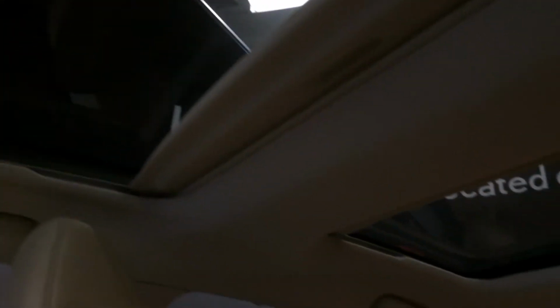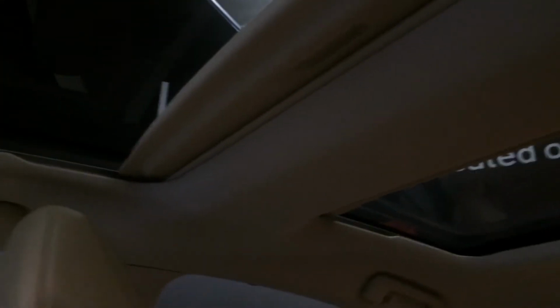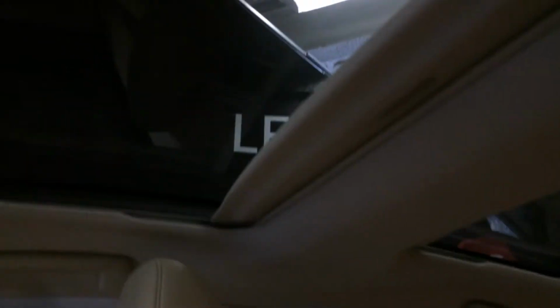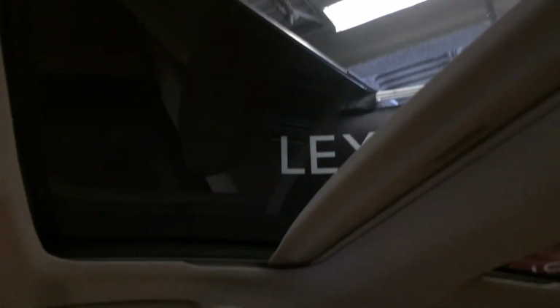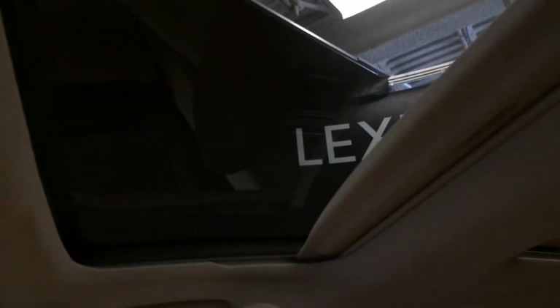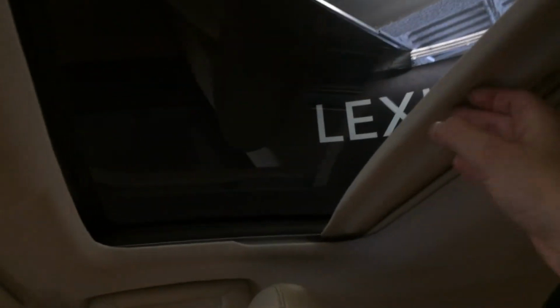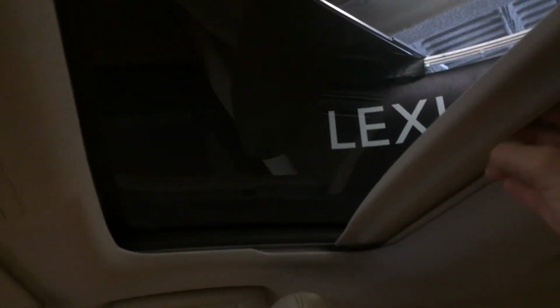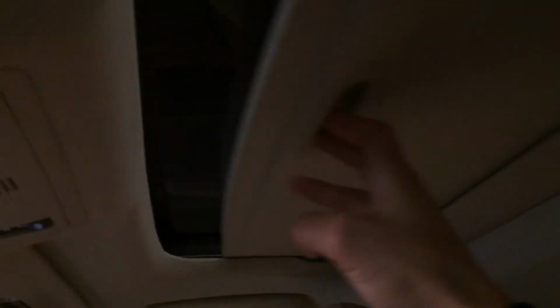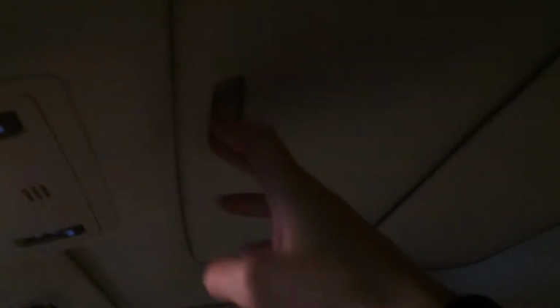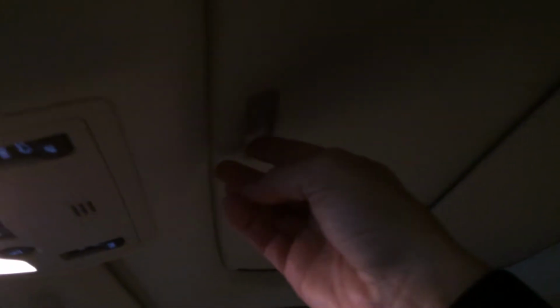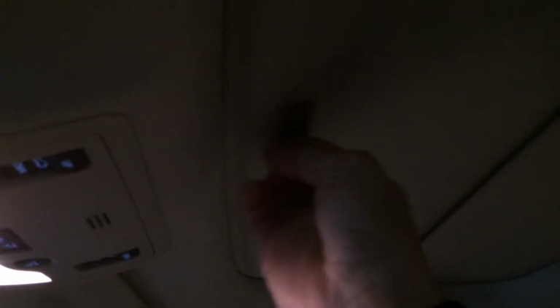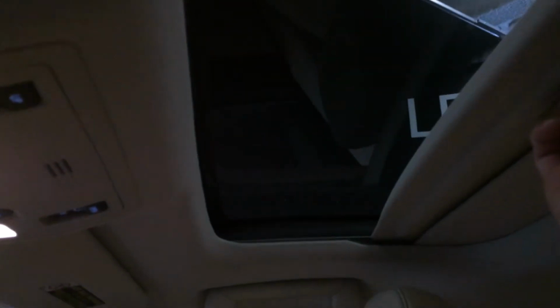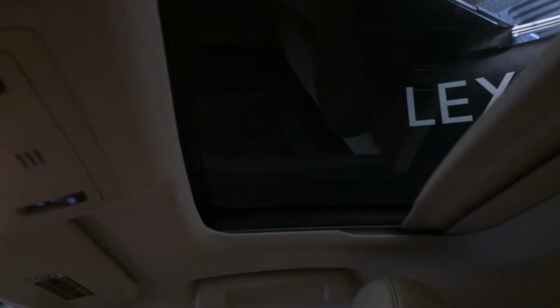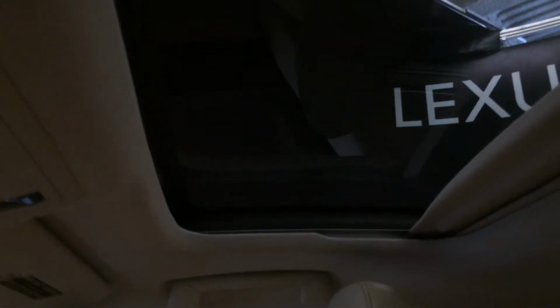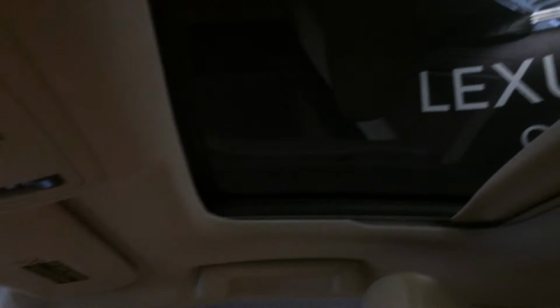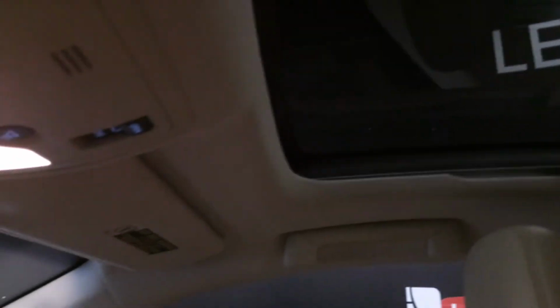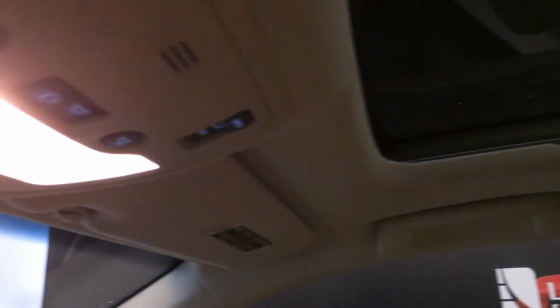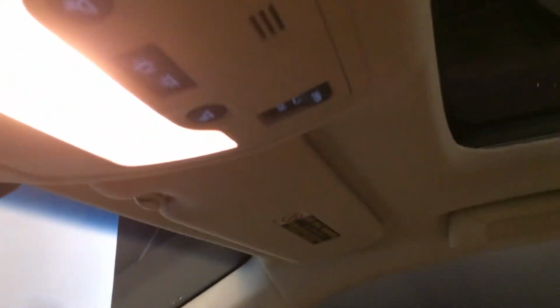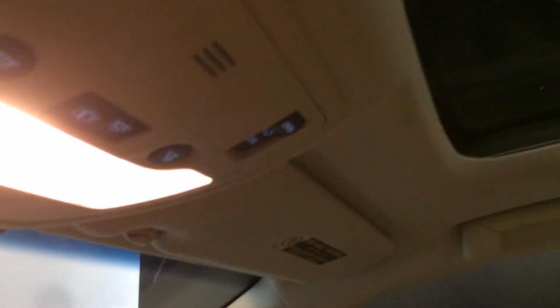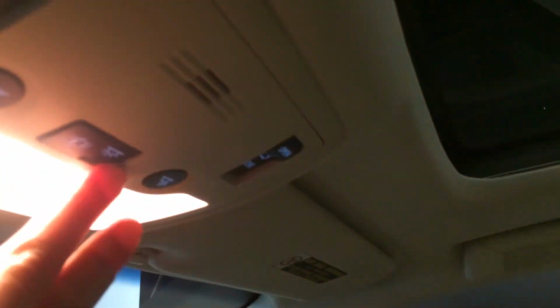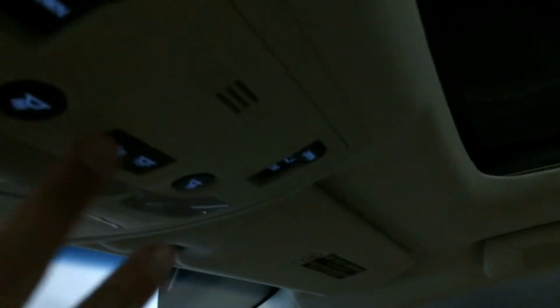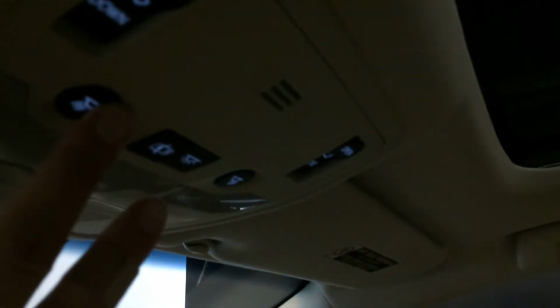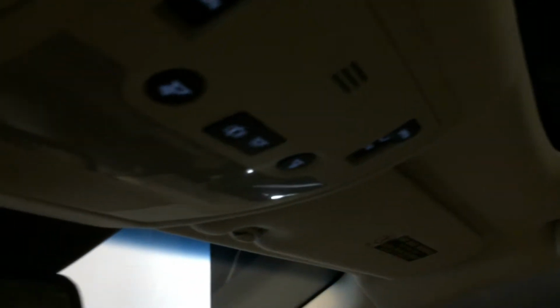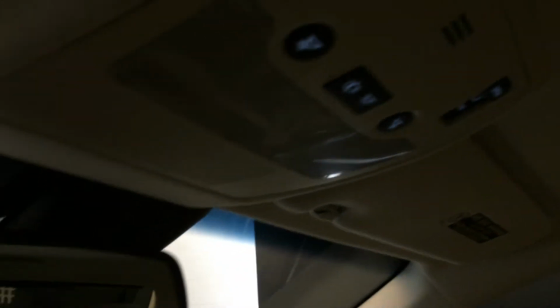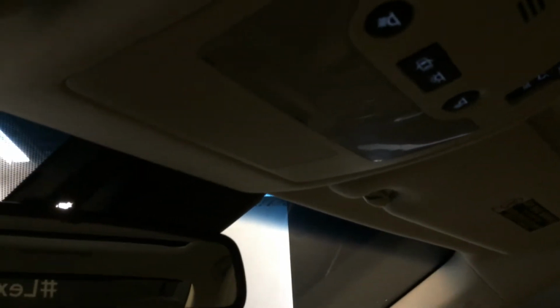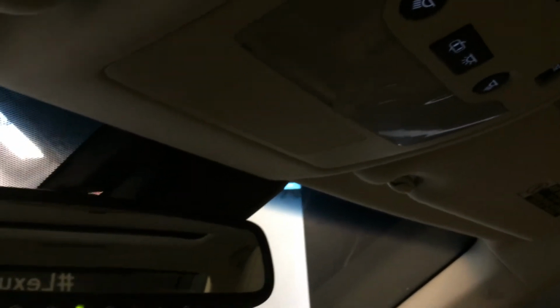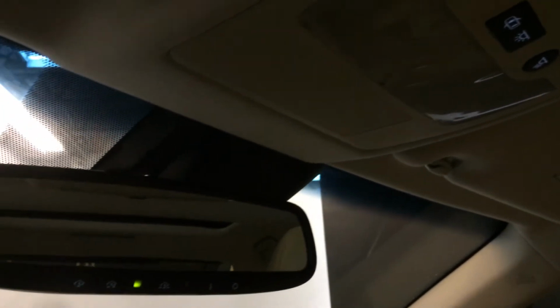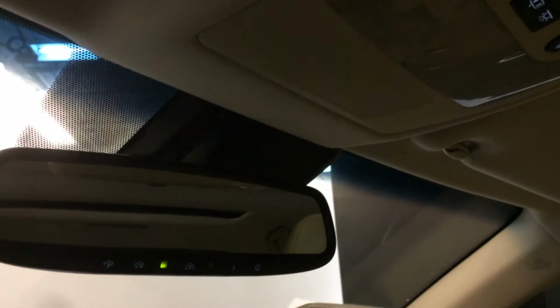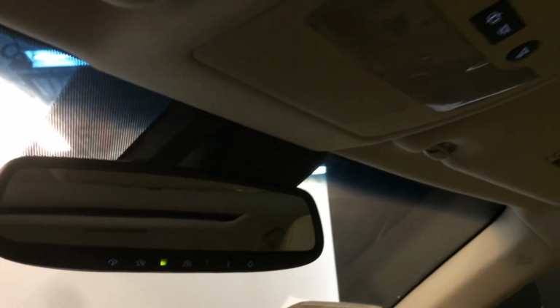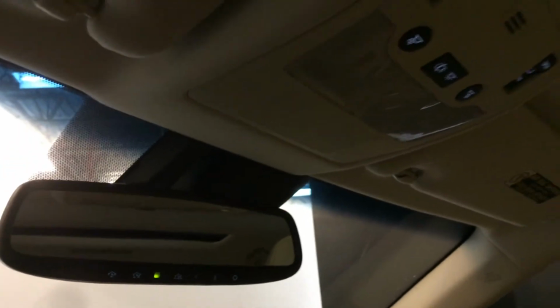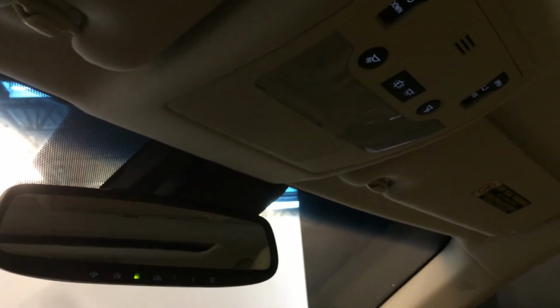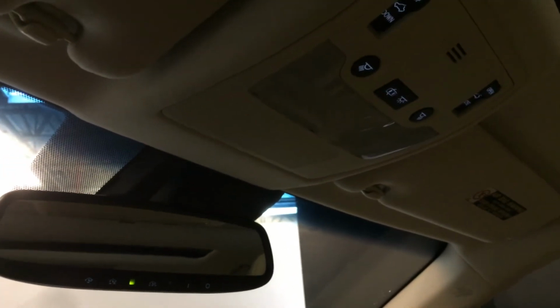The panoramic sunroof has sun shades — the front one power tilts and opens. Overhead control center with lighting and an auto-dimming rear view mirror with three integrated garage door openers.